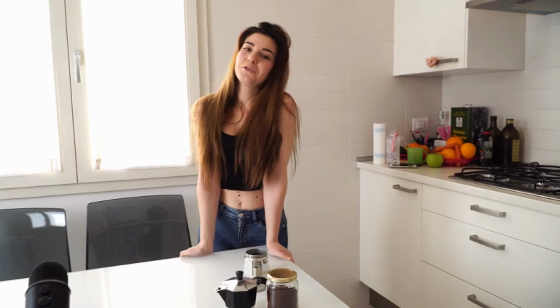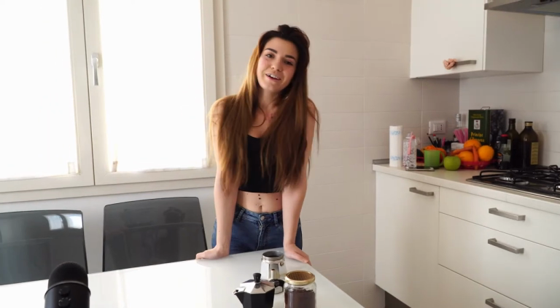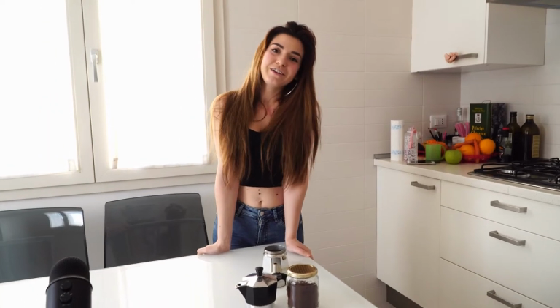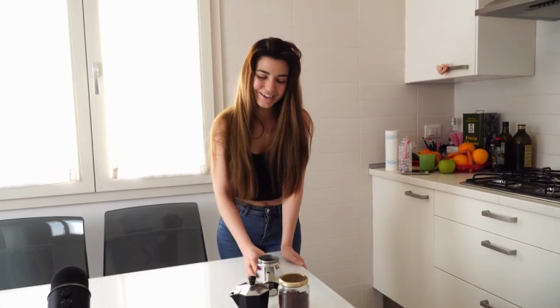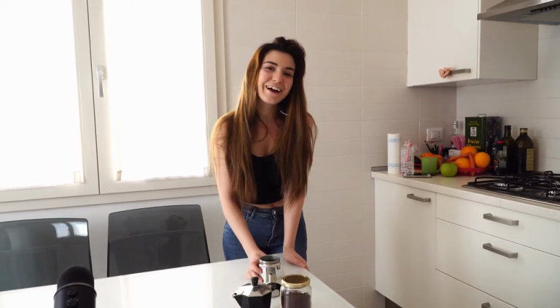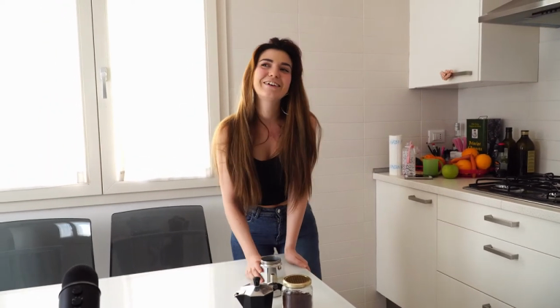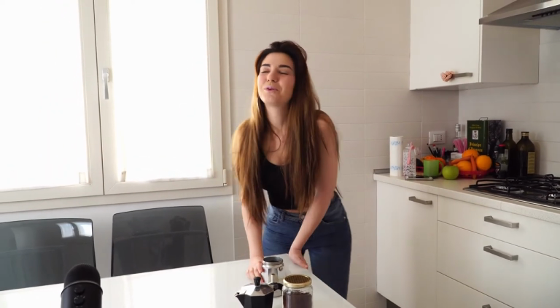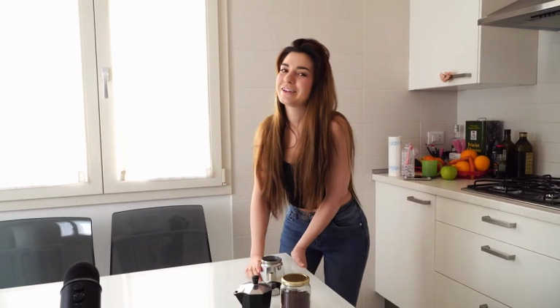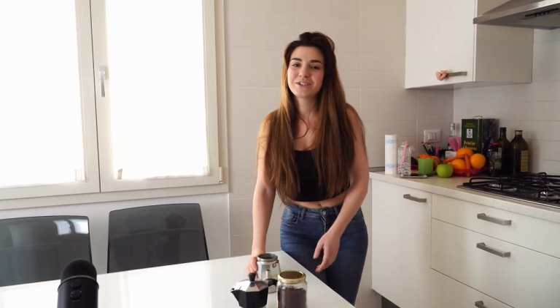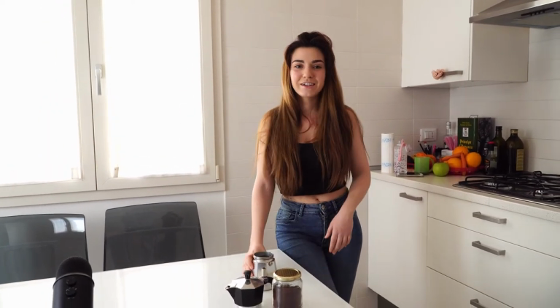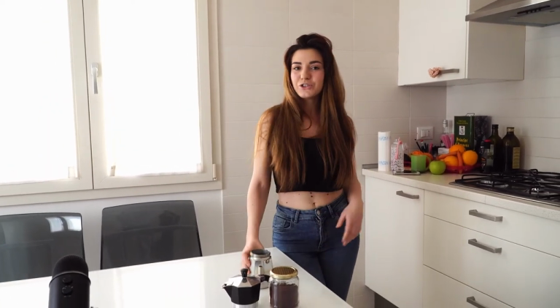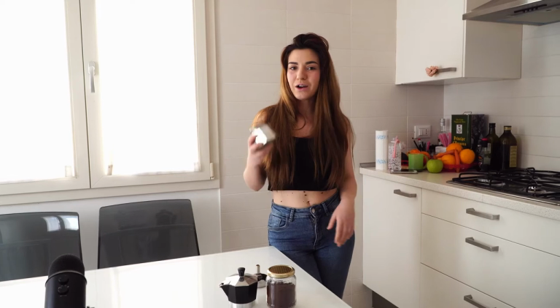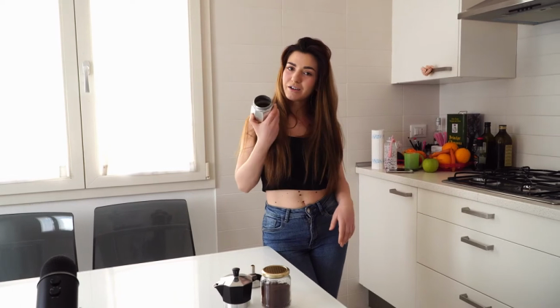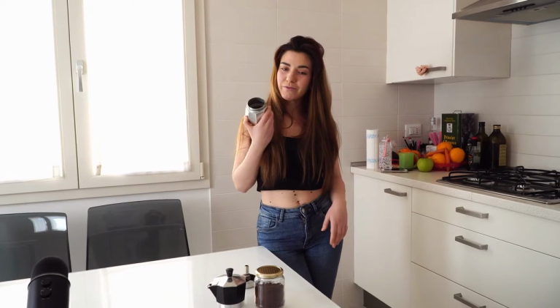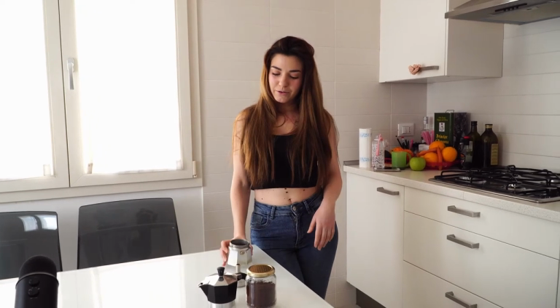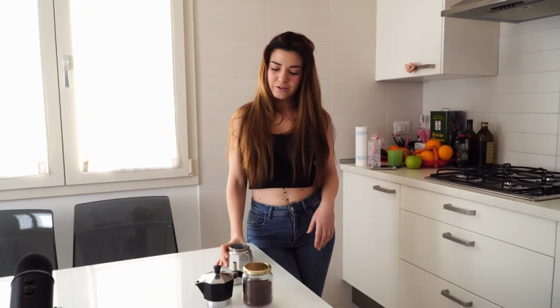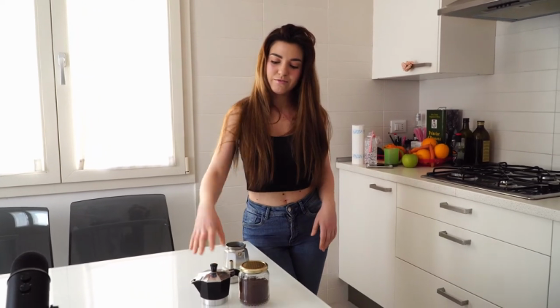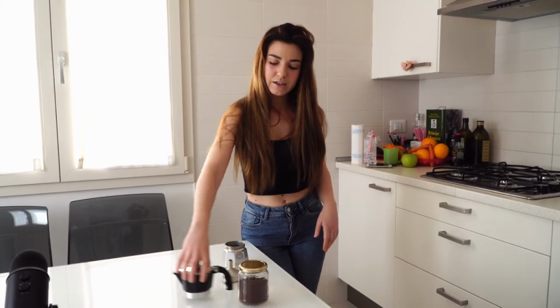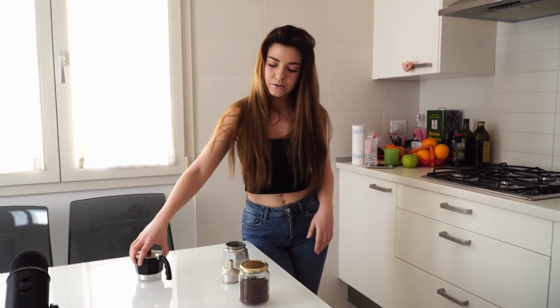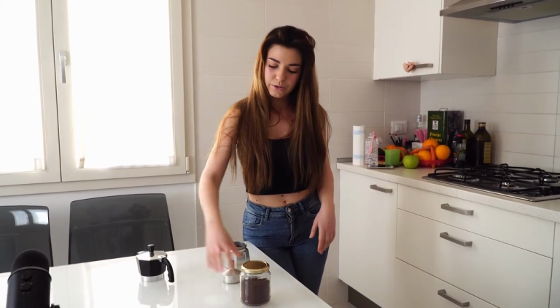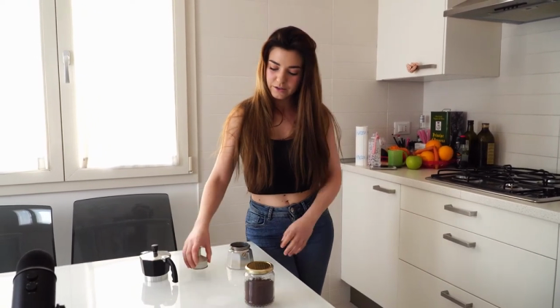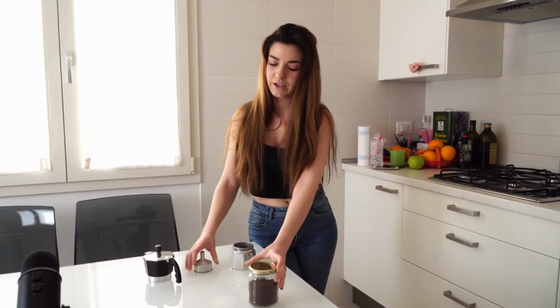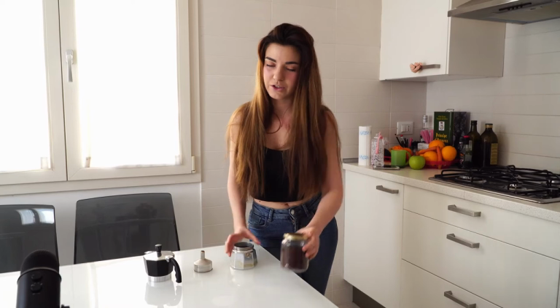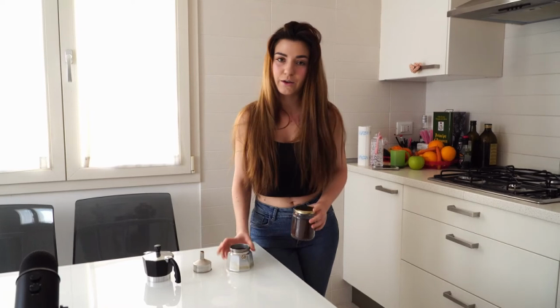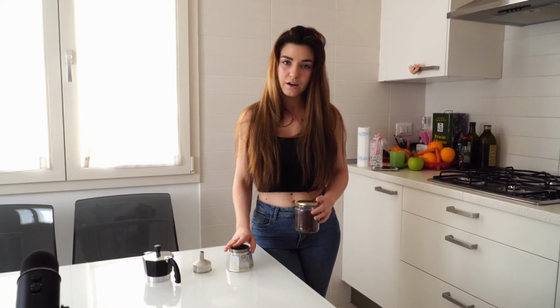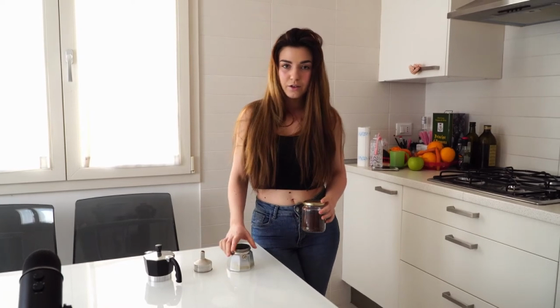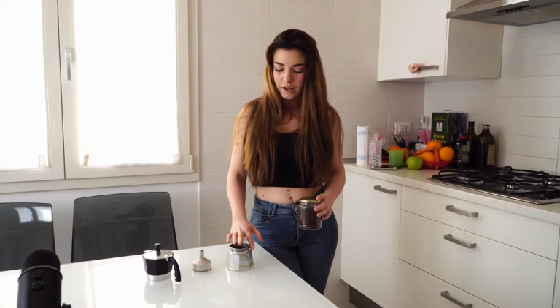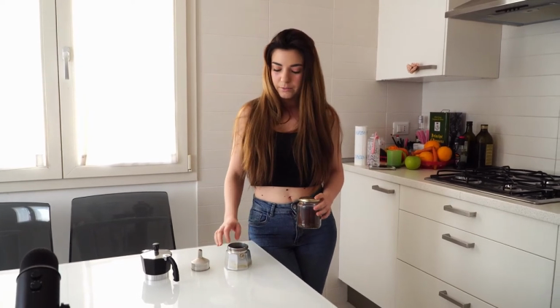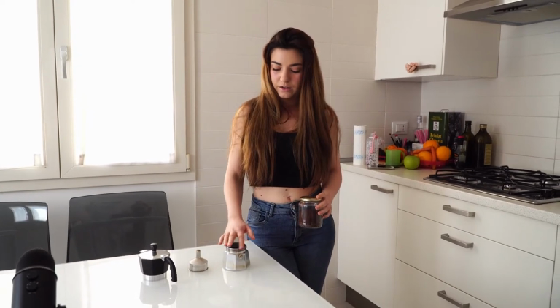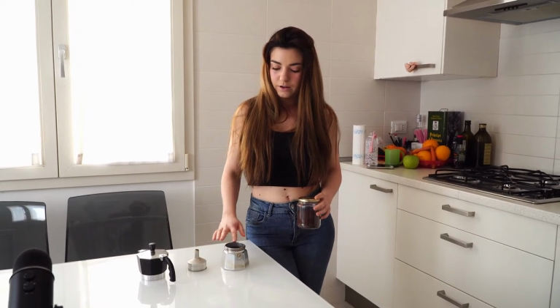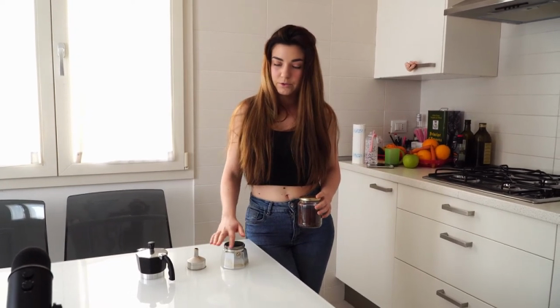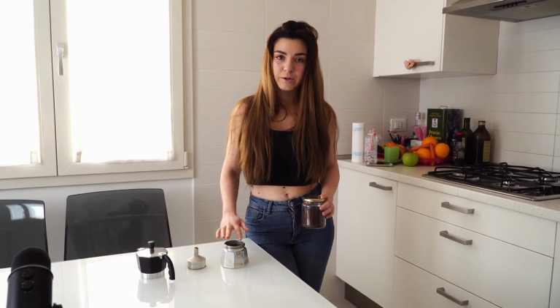Good morning everybody! Today I thought it would be interesting to teach you how to make coffee. In Italy we use this thing called a caffettiera and it makes a strong espresso.